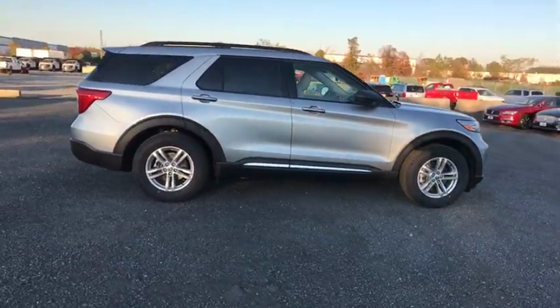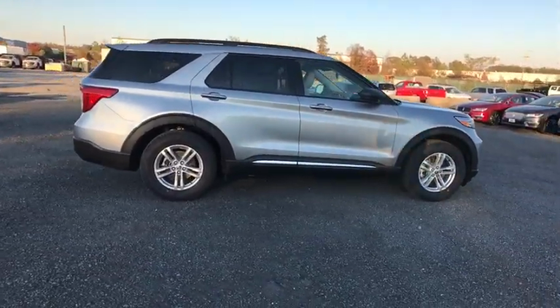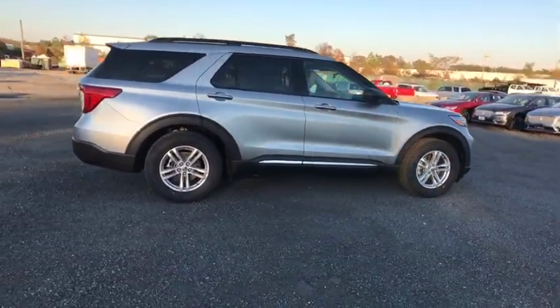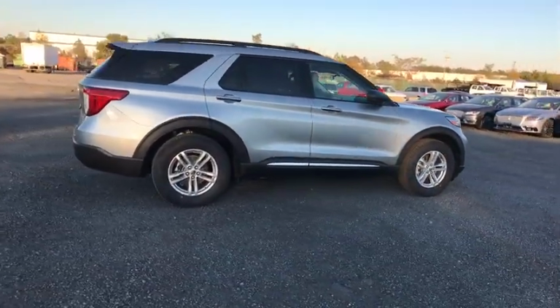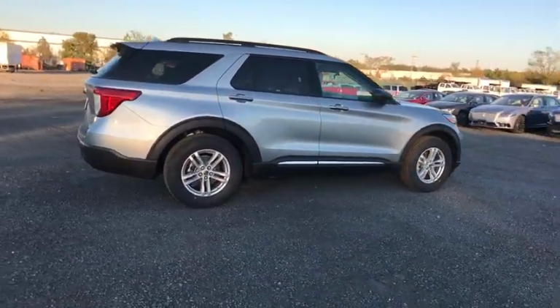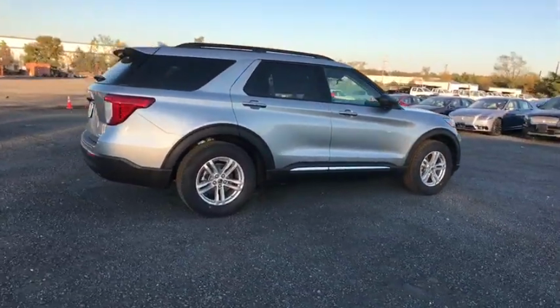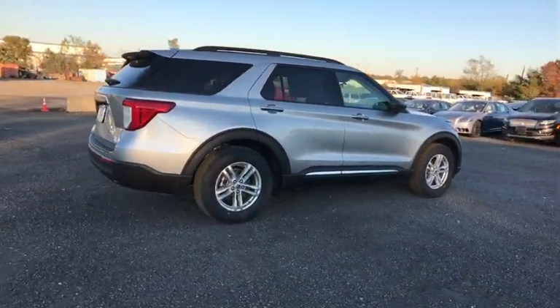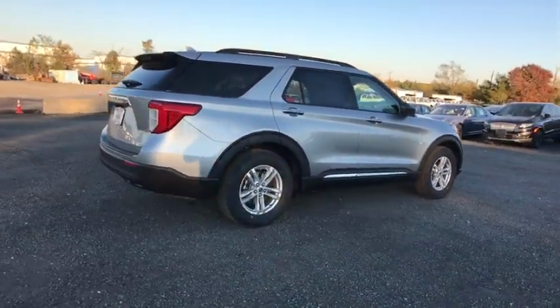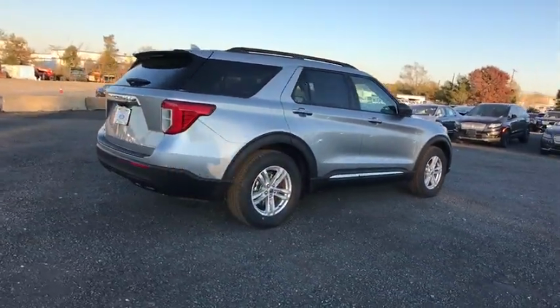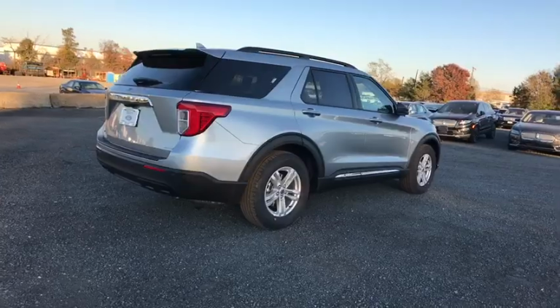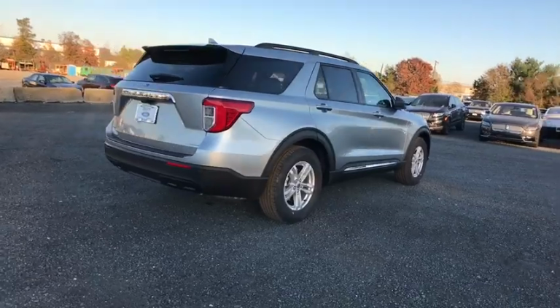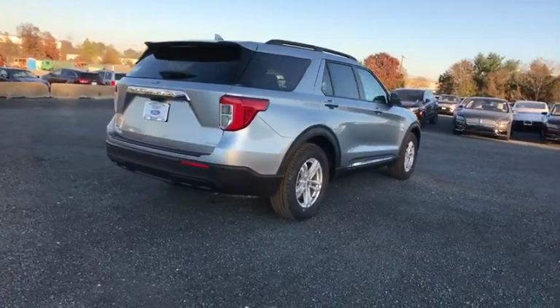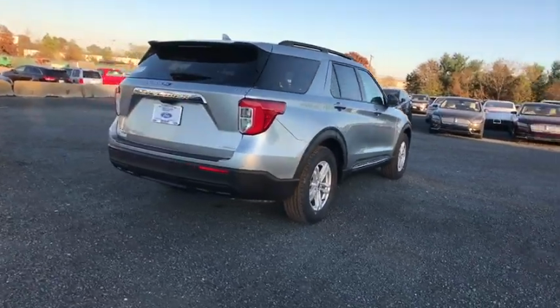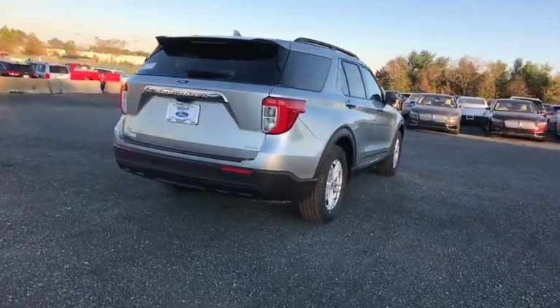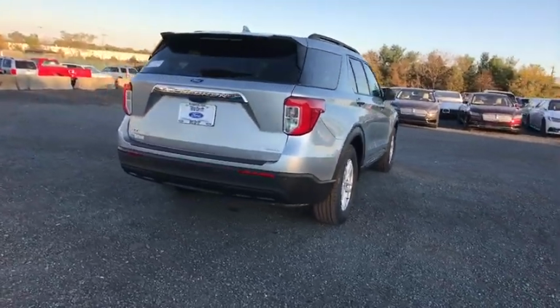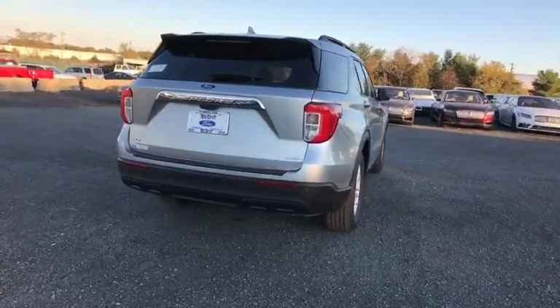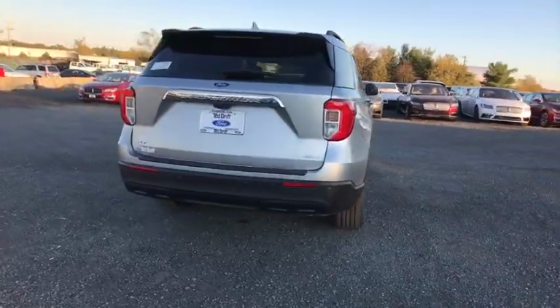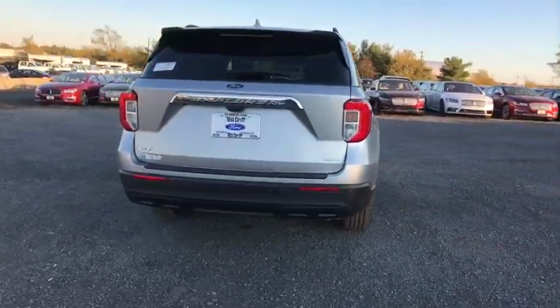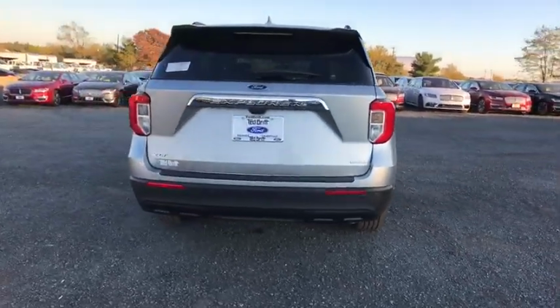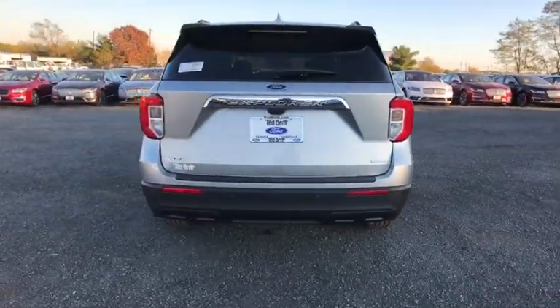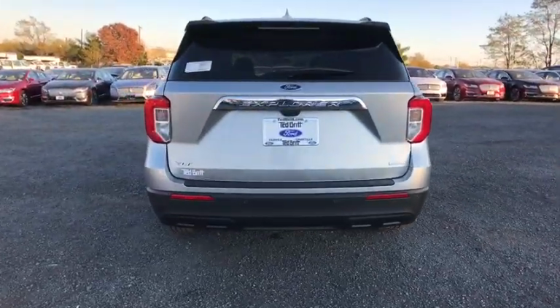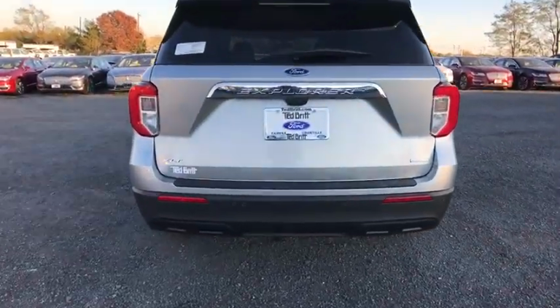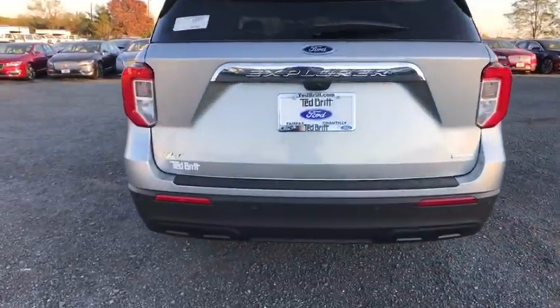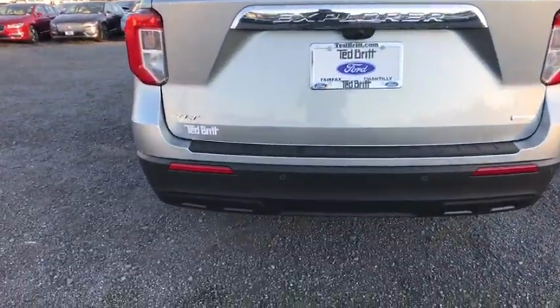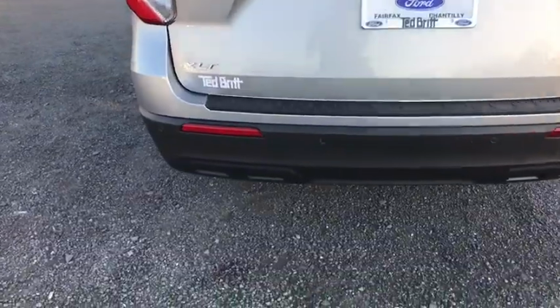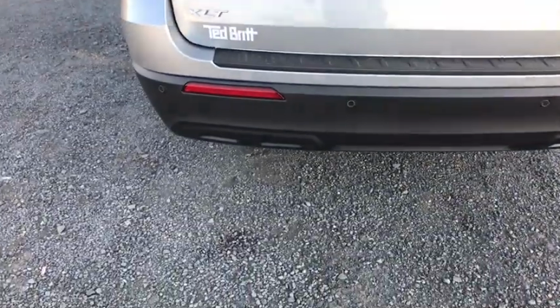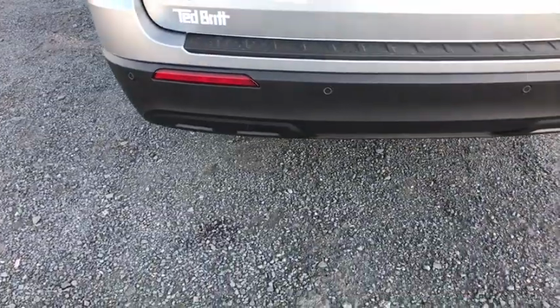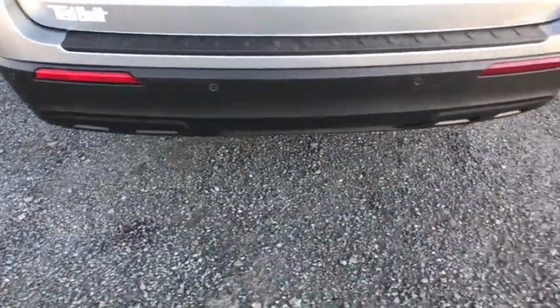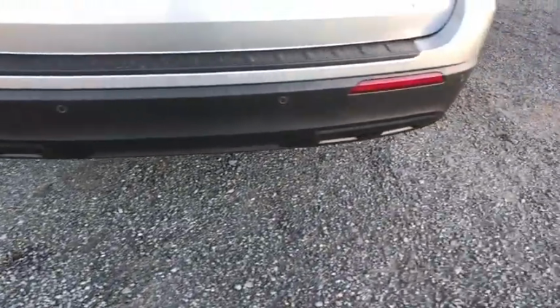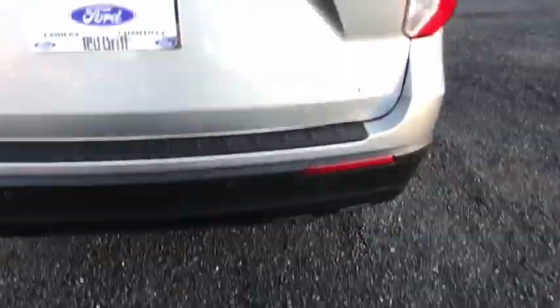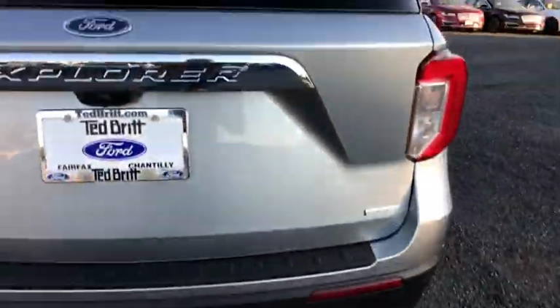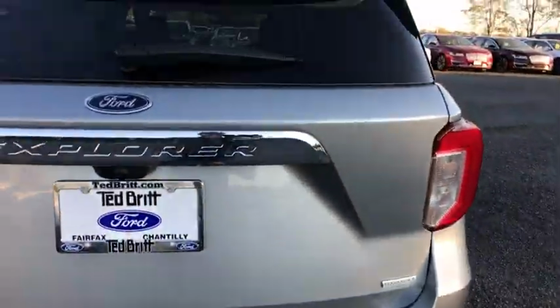Remote engine start, power liftgate, power passenger seat, lane departure warning, stability control, steering wheel audio controls, anti-lock braking system, backup camera, traction control.